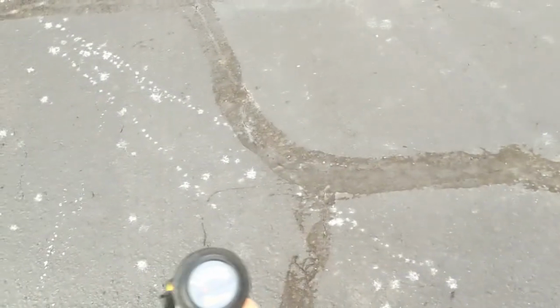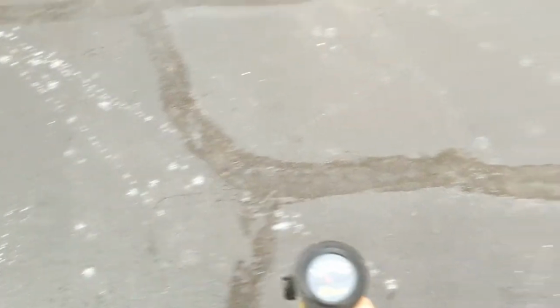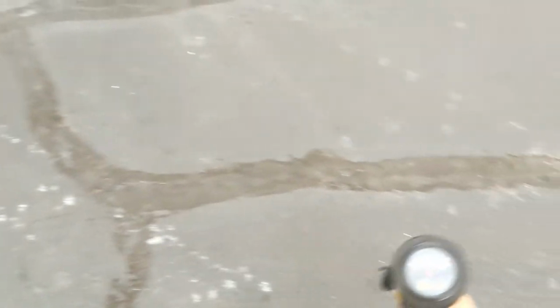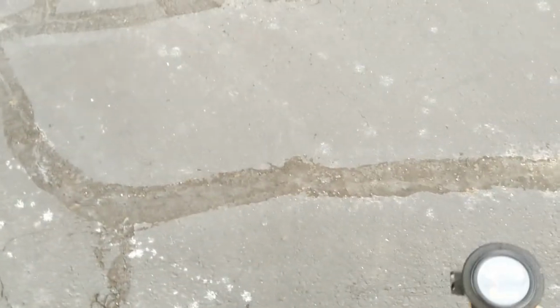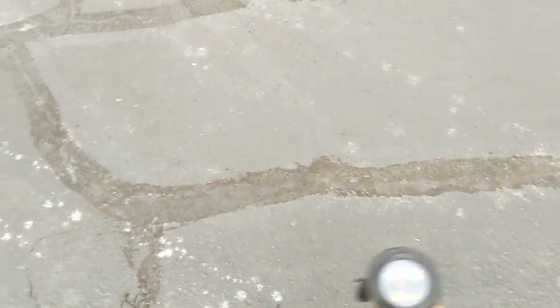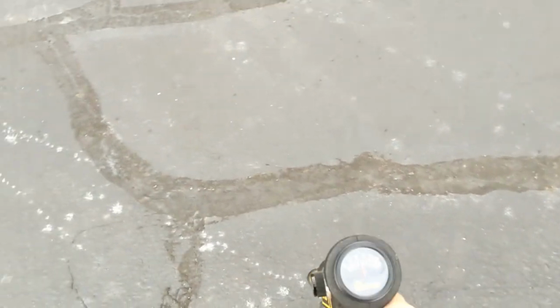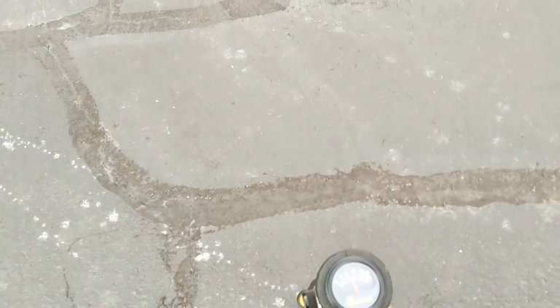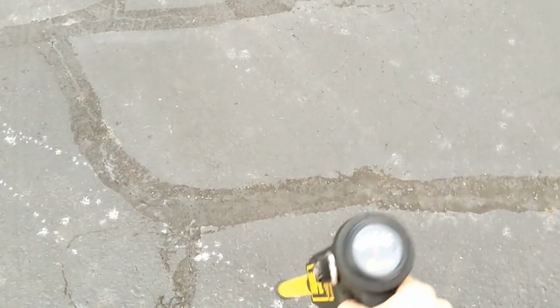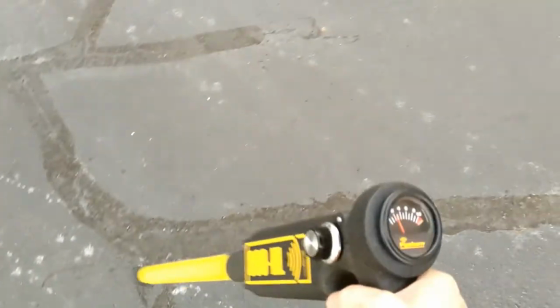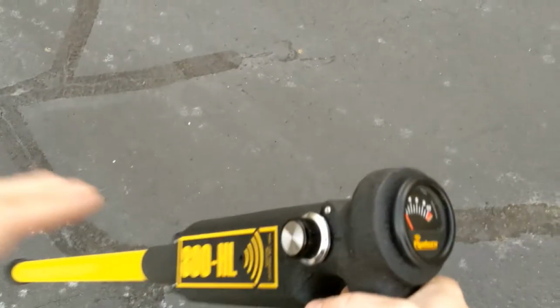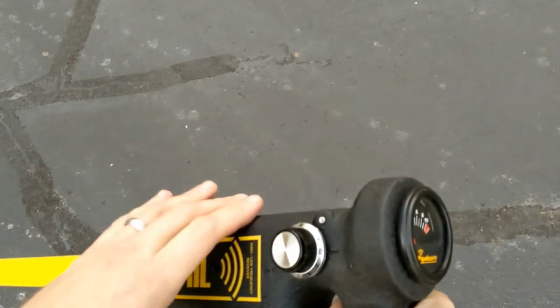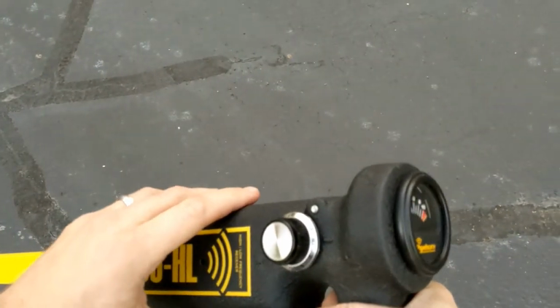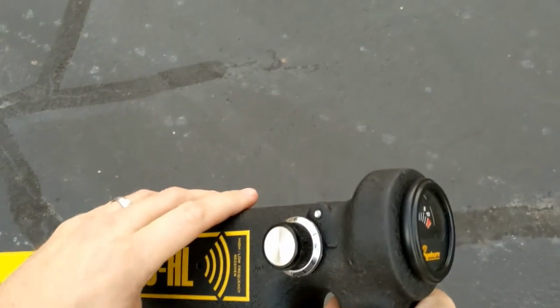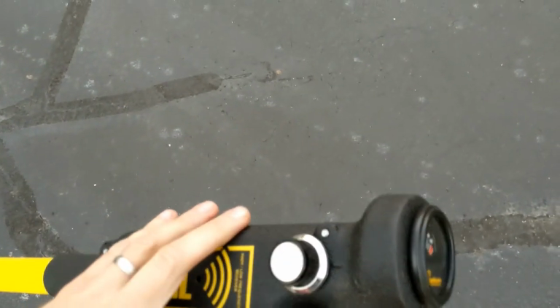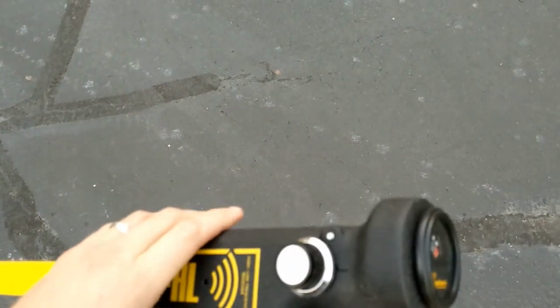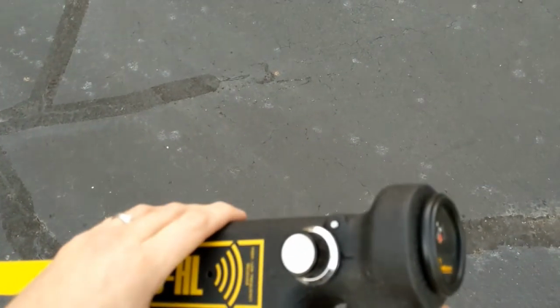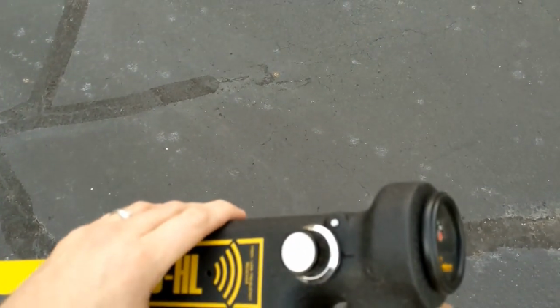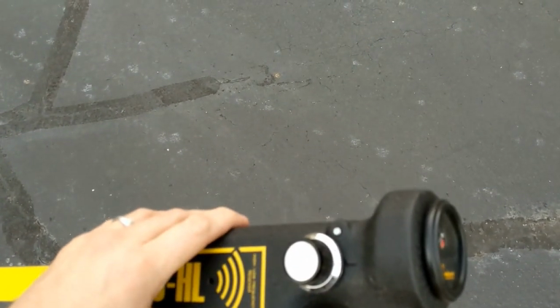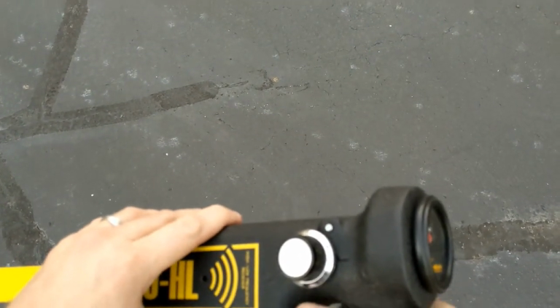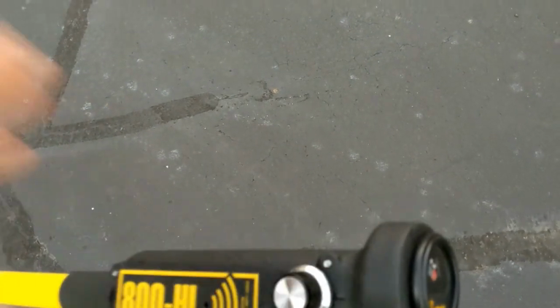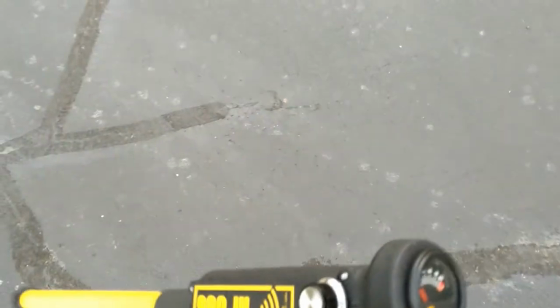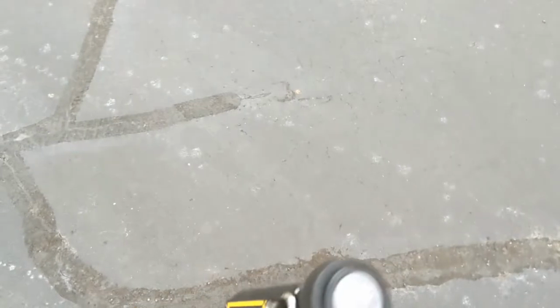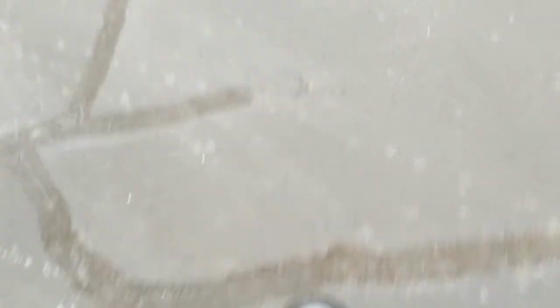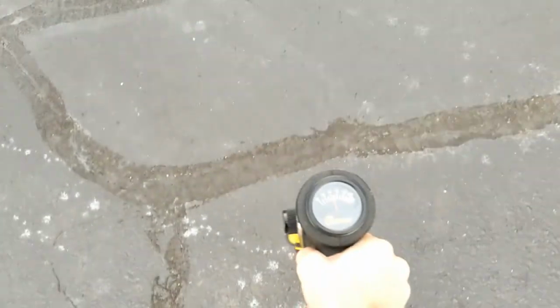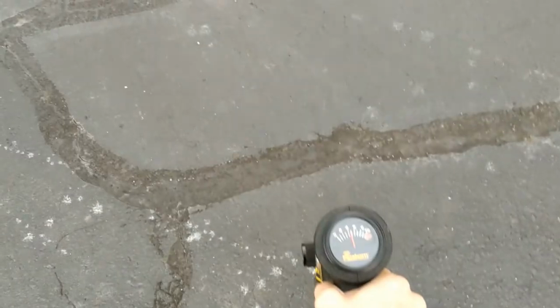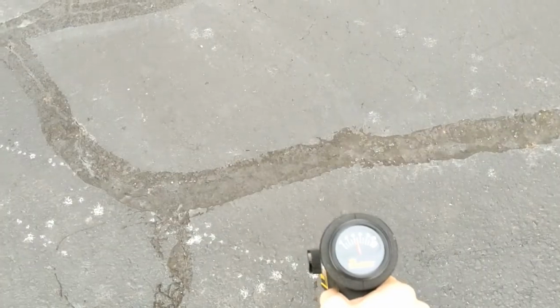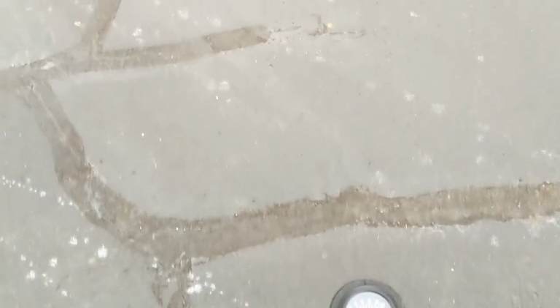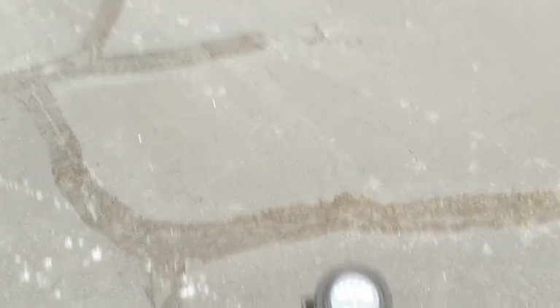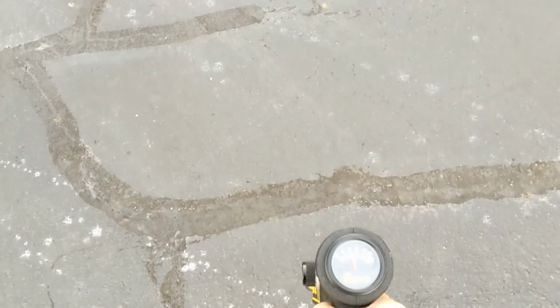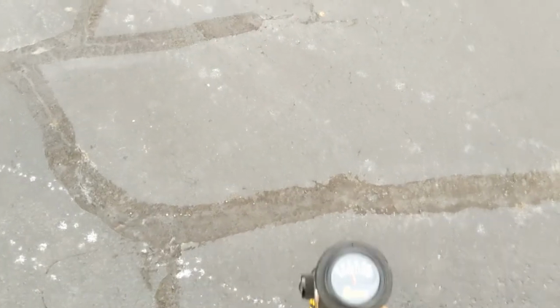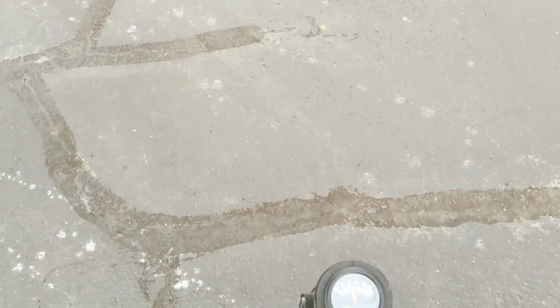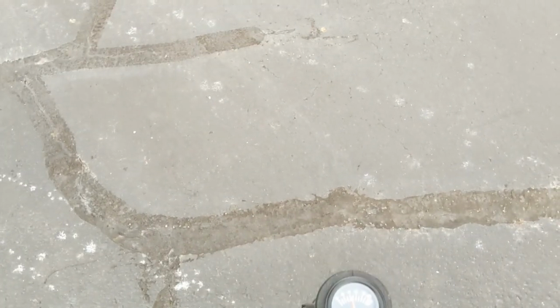Look at that — I've got a good pinpoint. Now check out where the gain knob is. It's only just a little bit over three, which means I've got plenty of signal on this line, and I've got plenty of signal to do the rest of the locate.